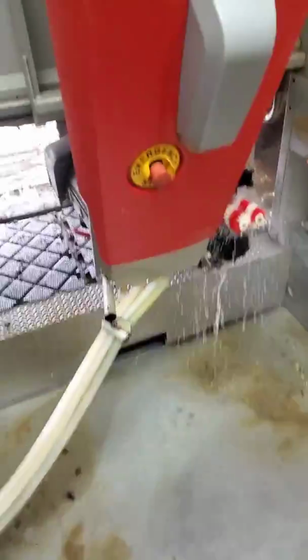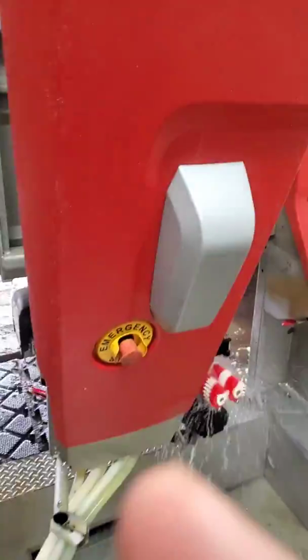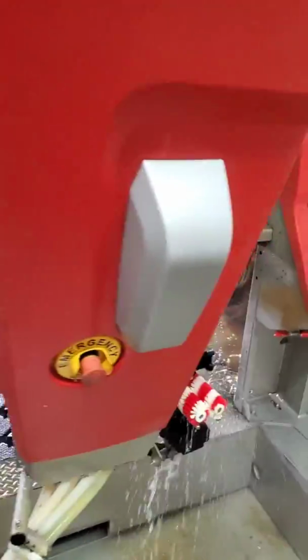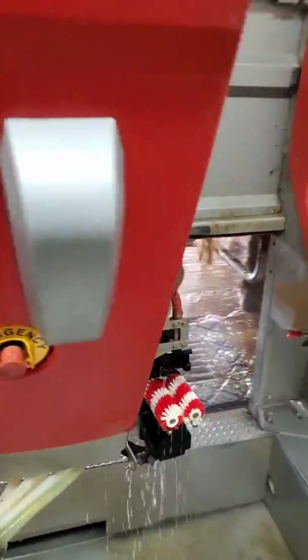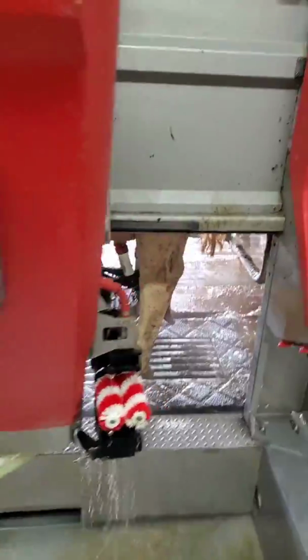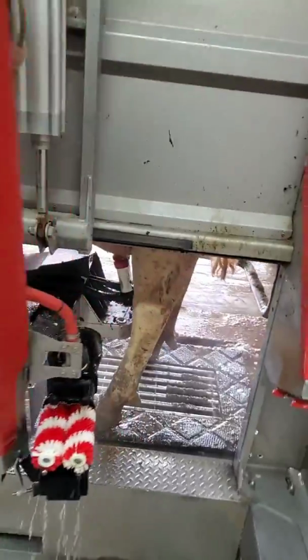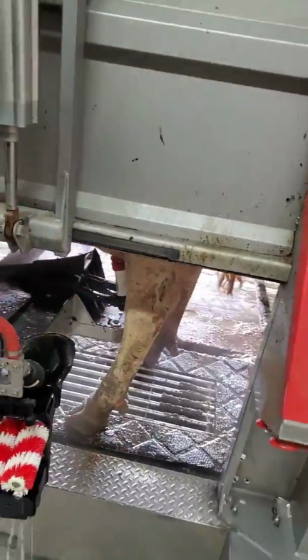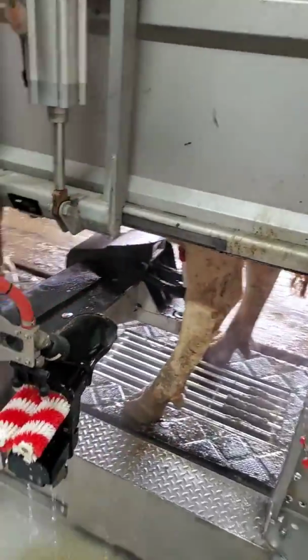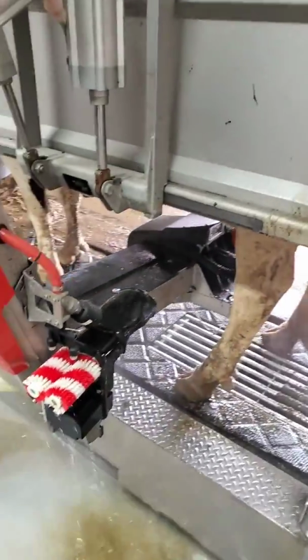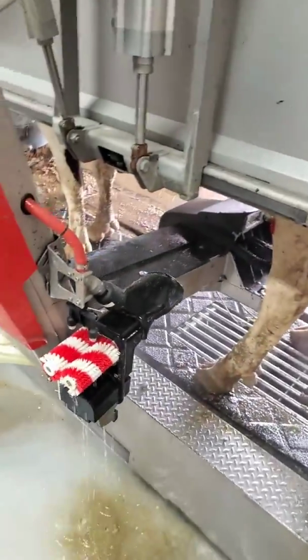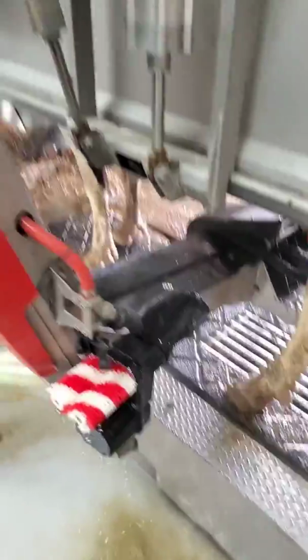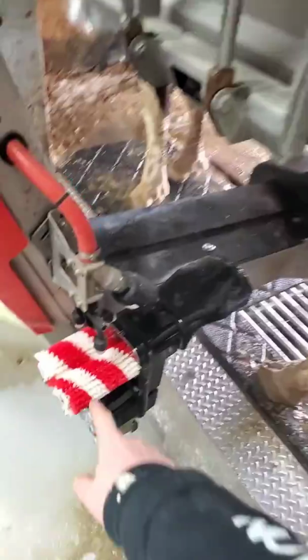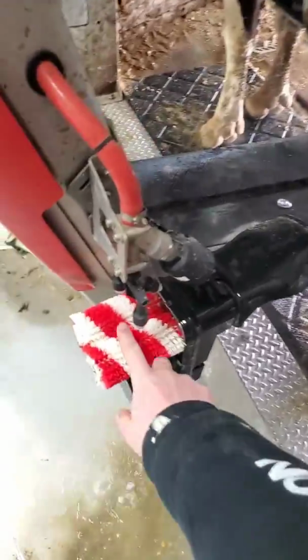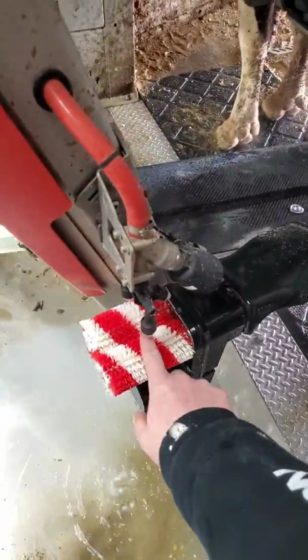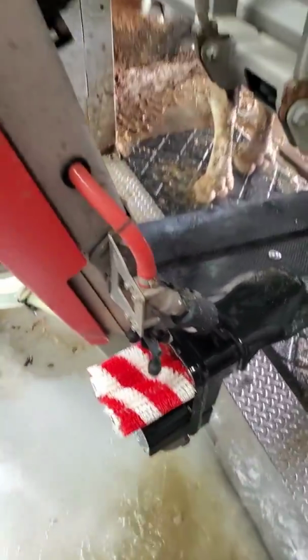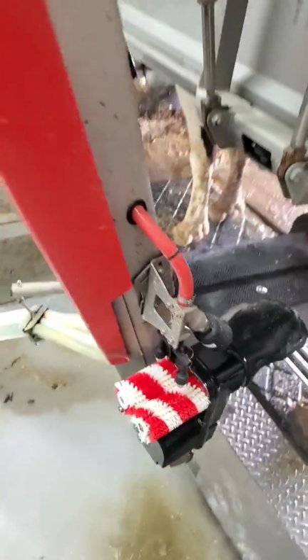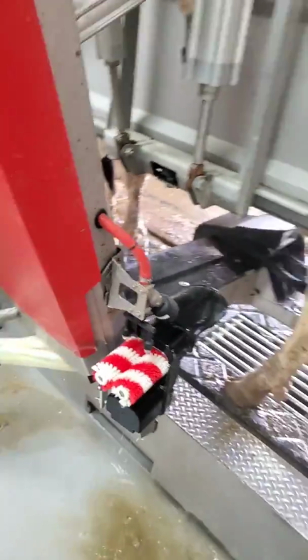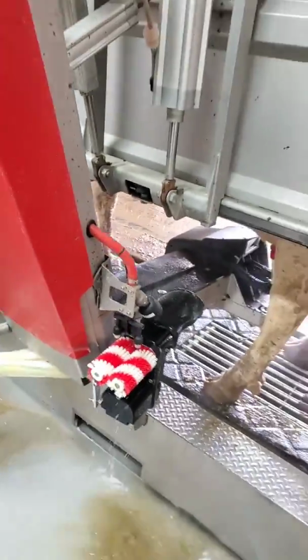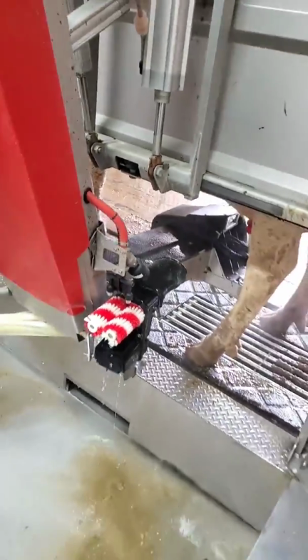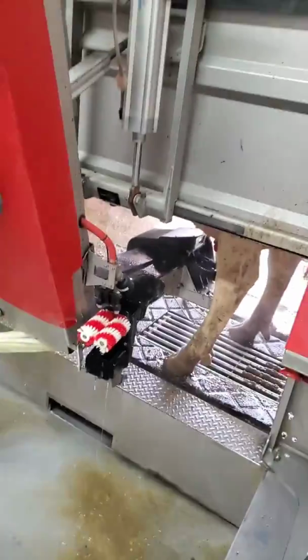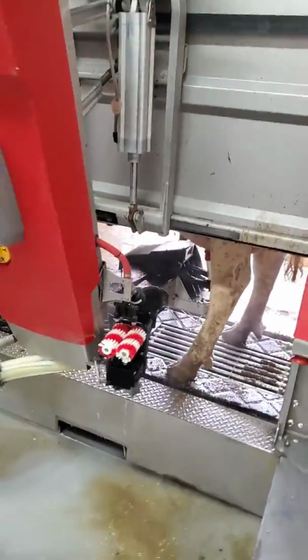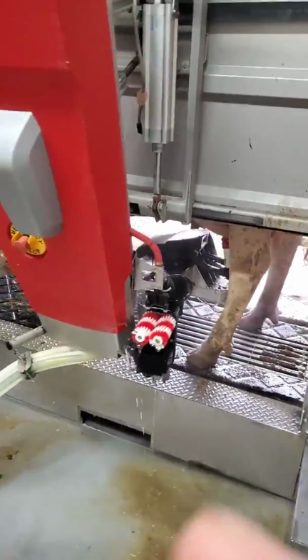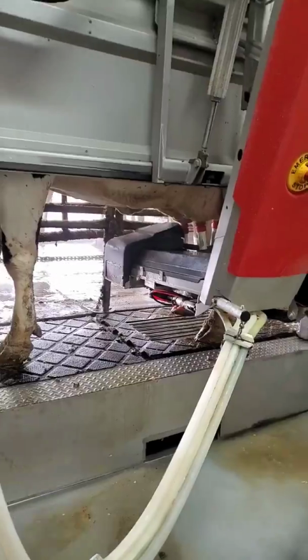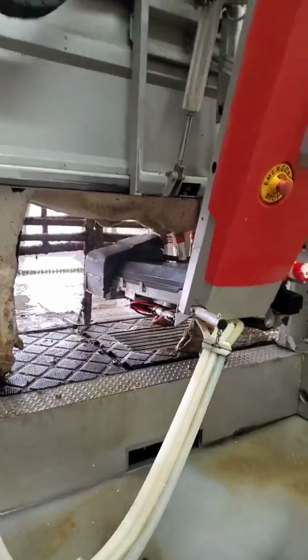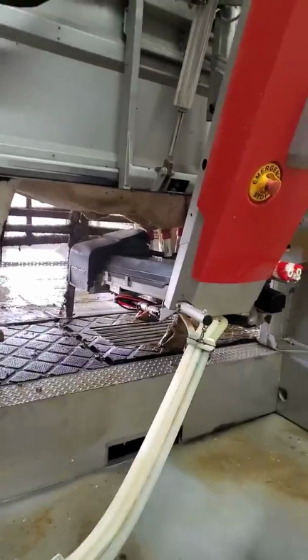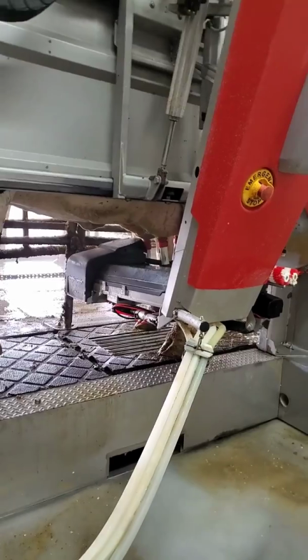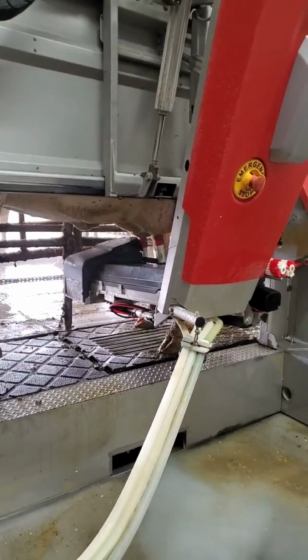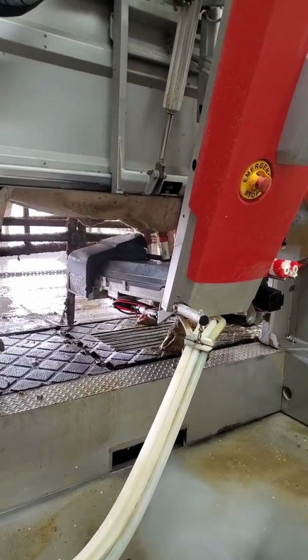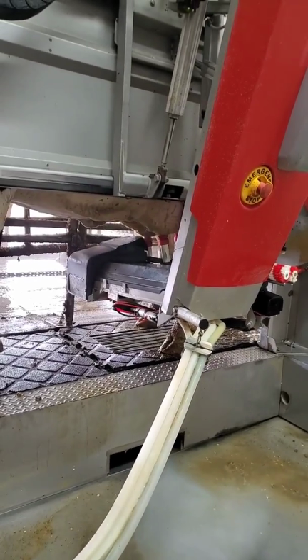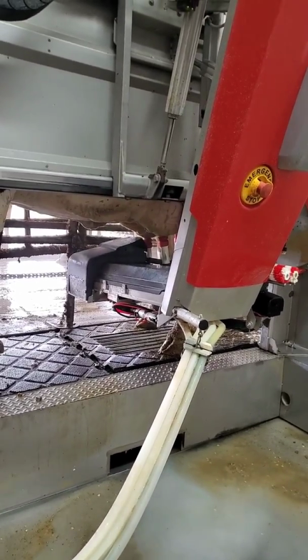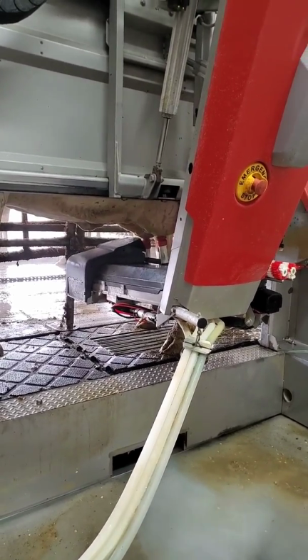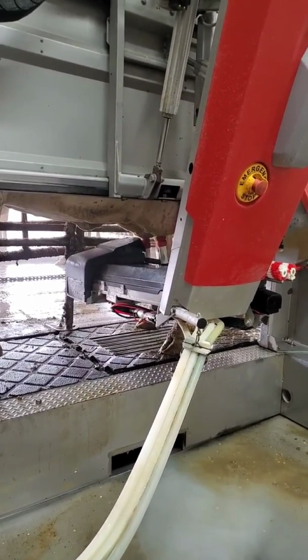After that cow has all of her quarters attached, these brushes will wash off before the next cow comes in so they have time to dry. These robots can detect mastitis and abnormalities in the milk.